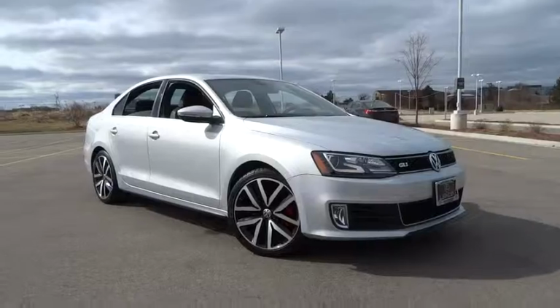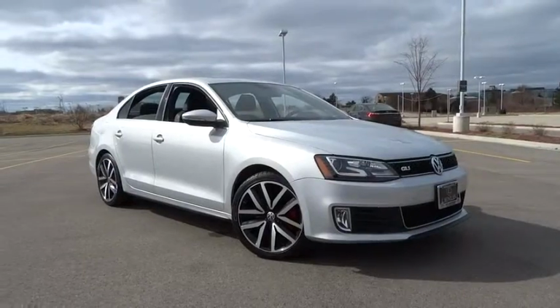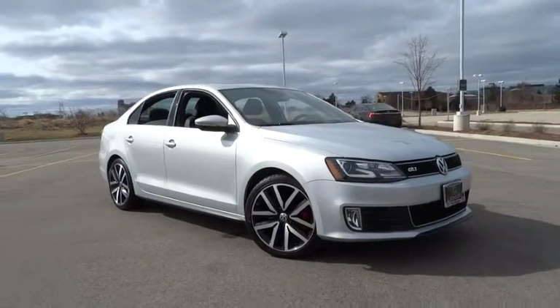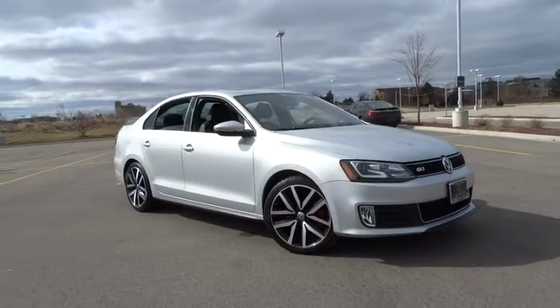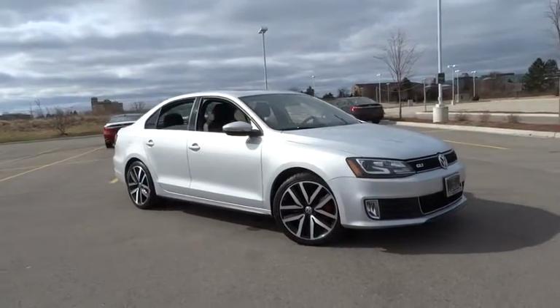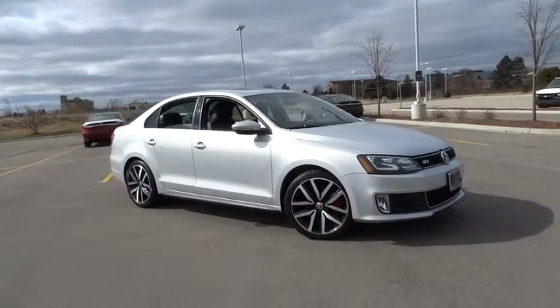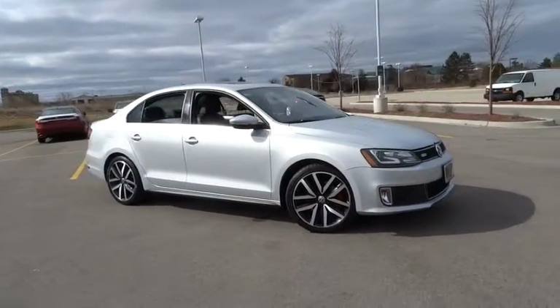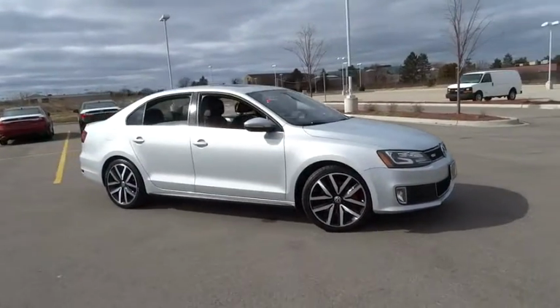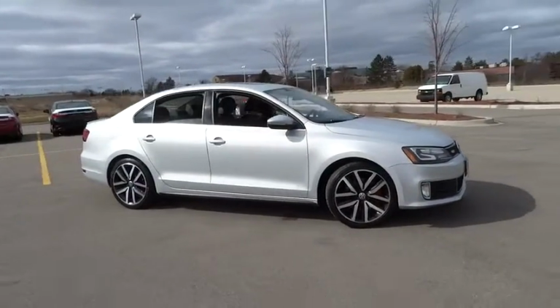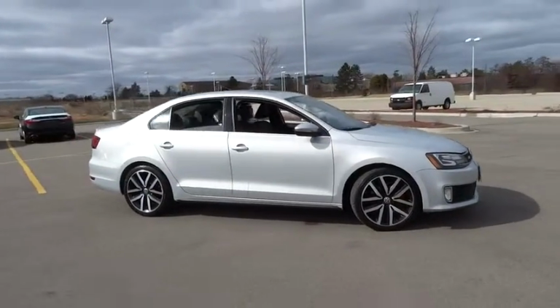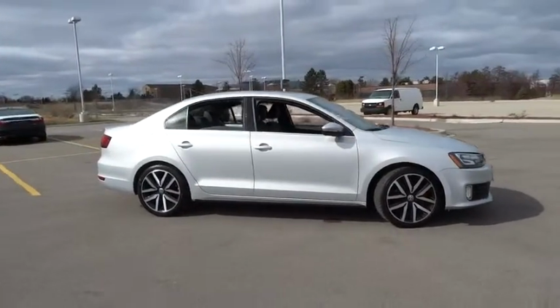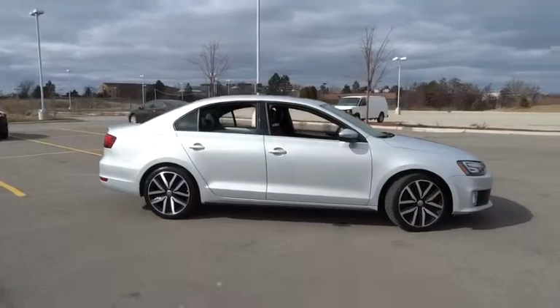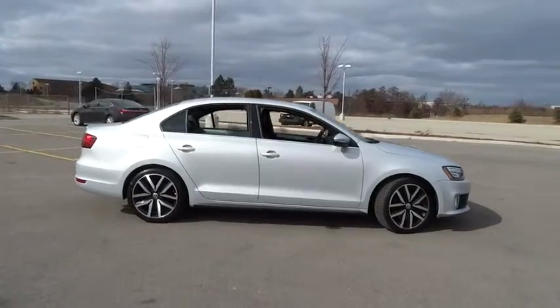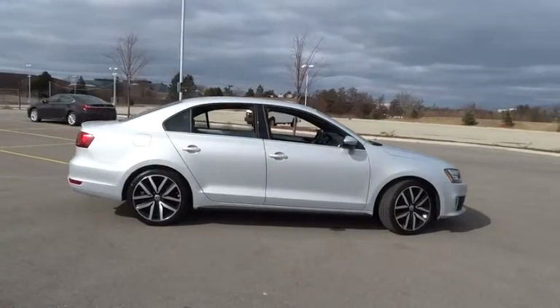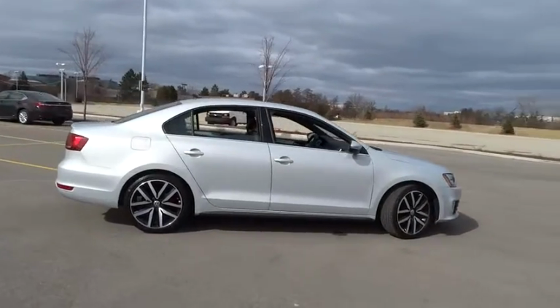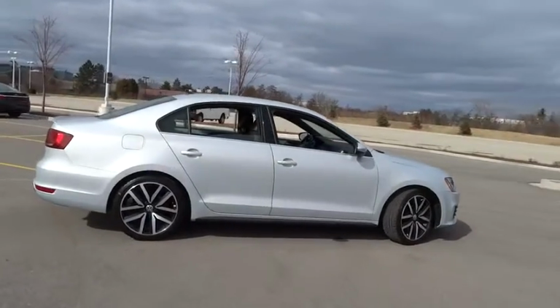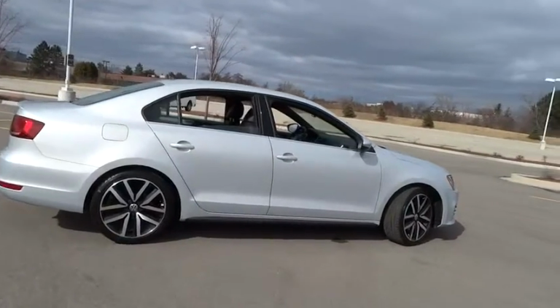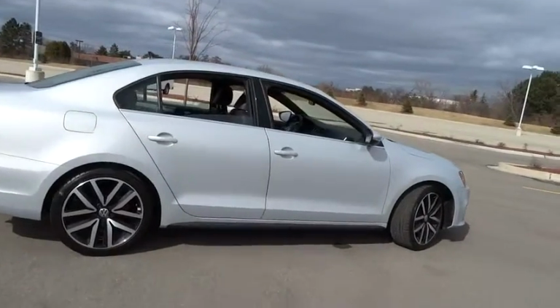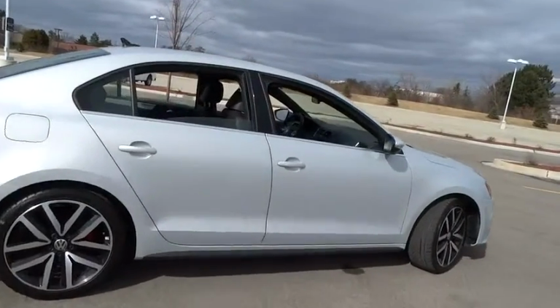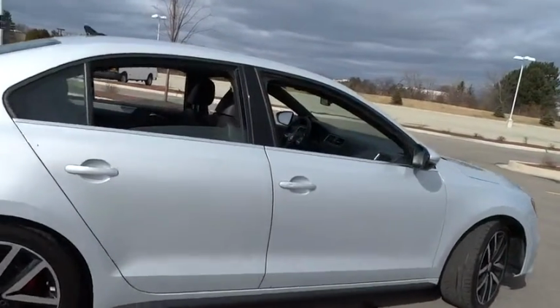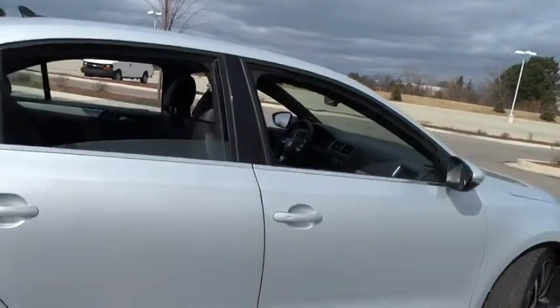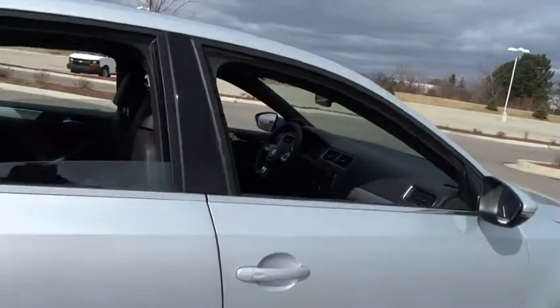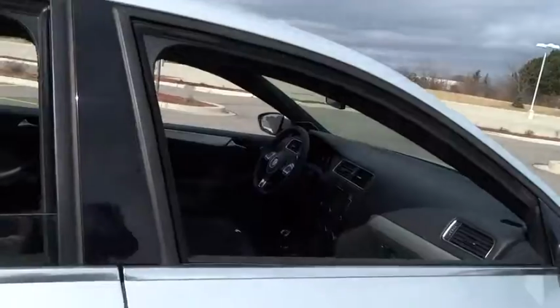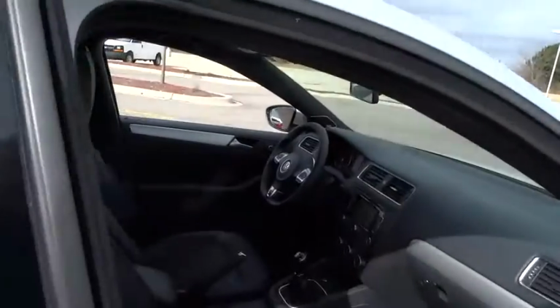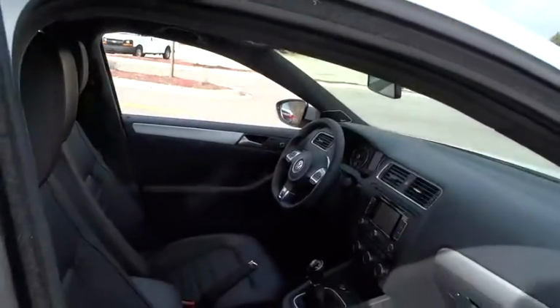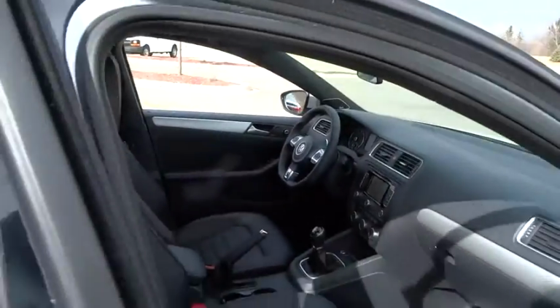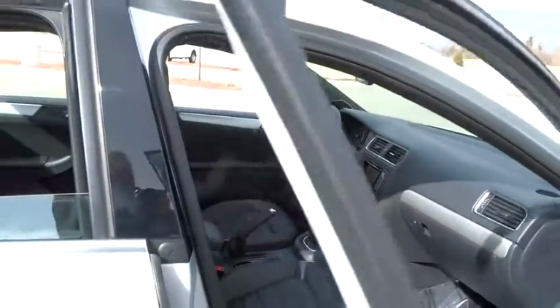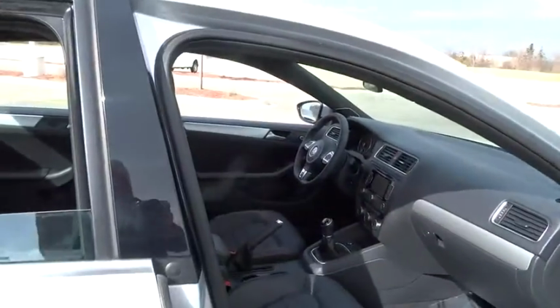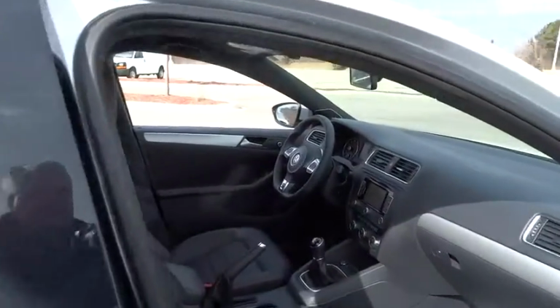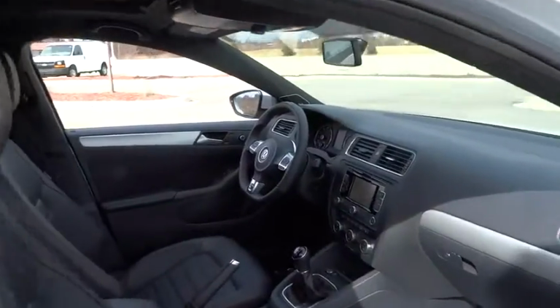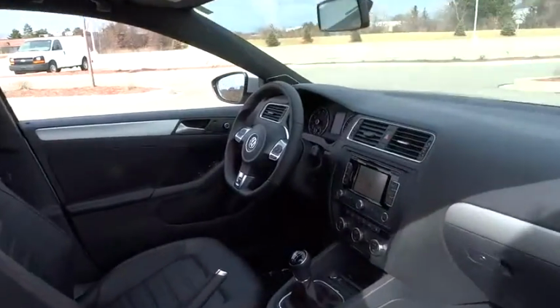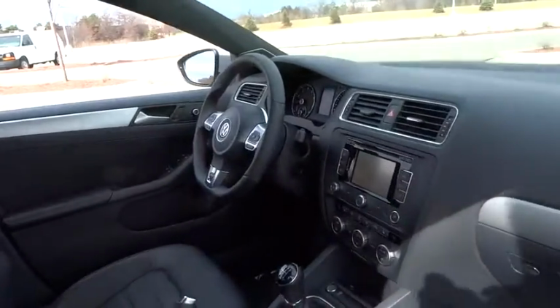The 2013 GLI. The Volkswagen GLI is a fun to drive, yet practical four-door that fills the gap between sporty economy cars and pricier luxury sports sedans. This vehicle has less than 15,000 miles.